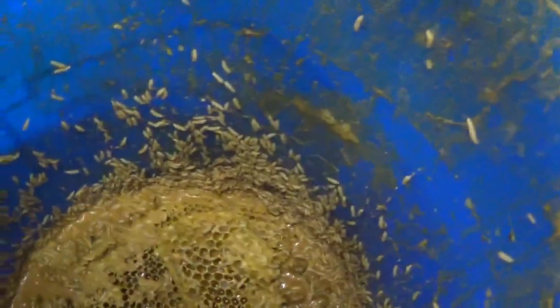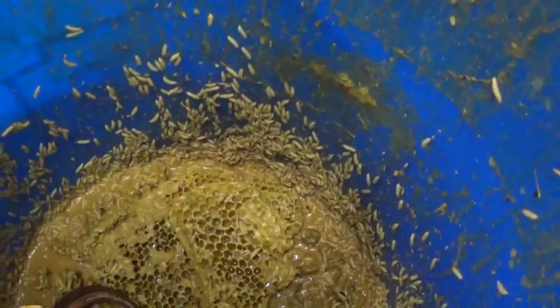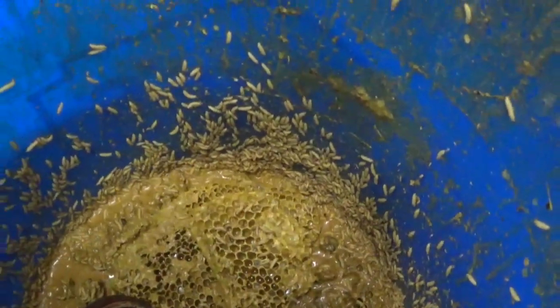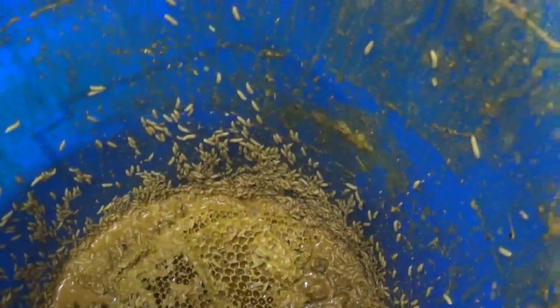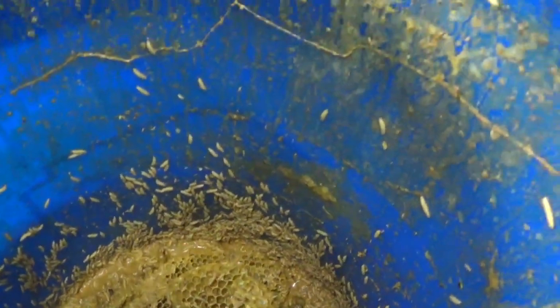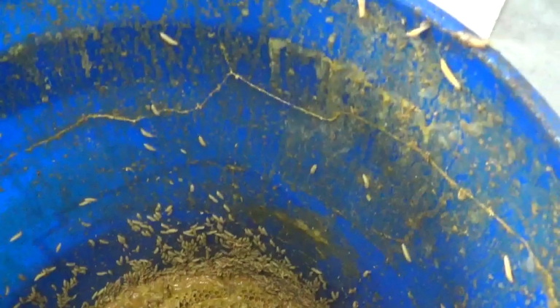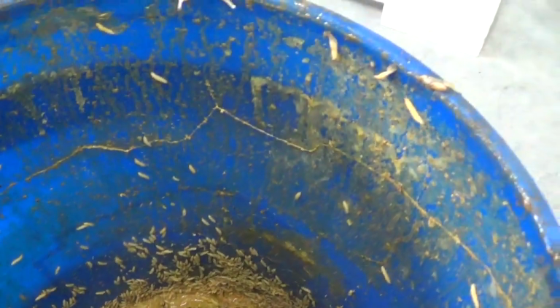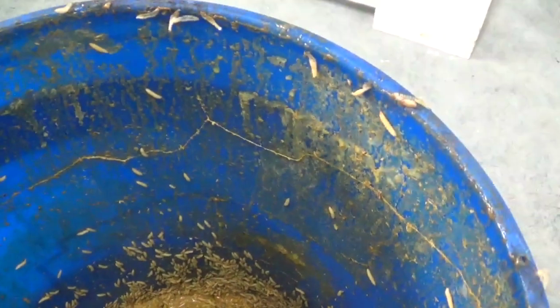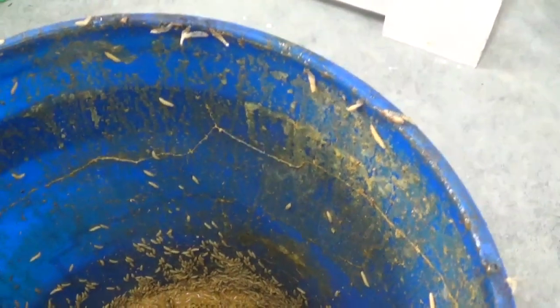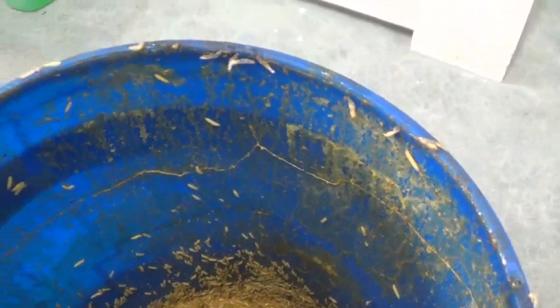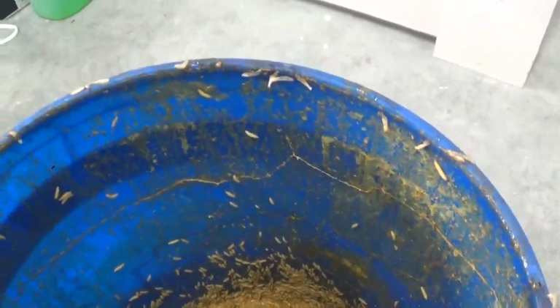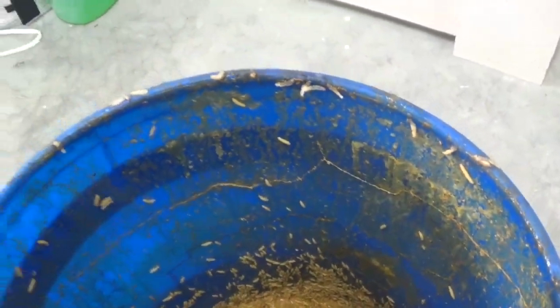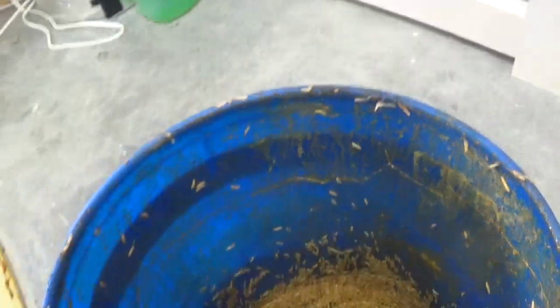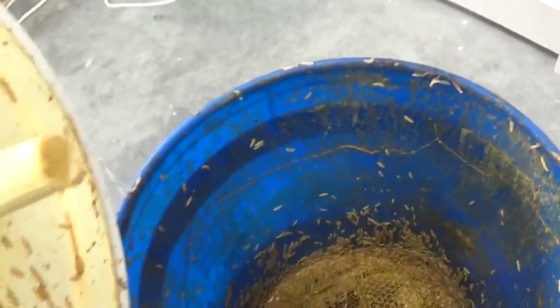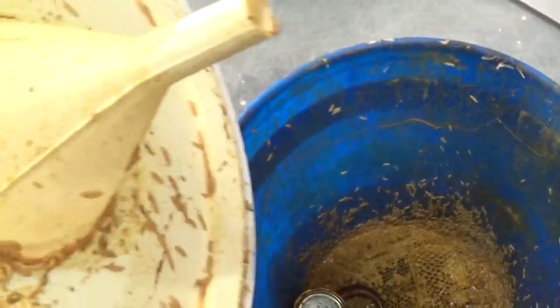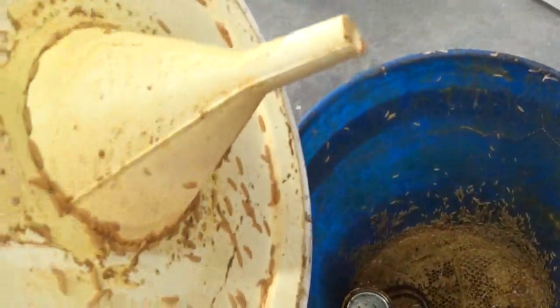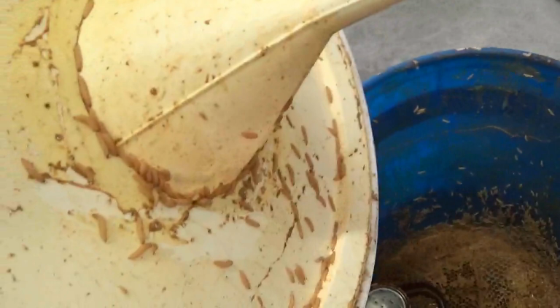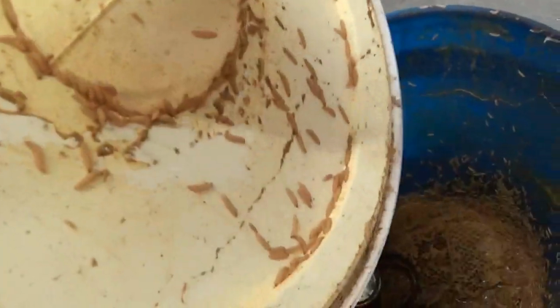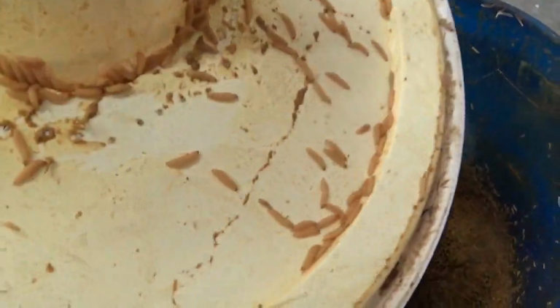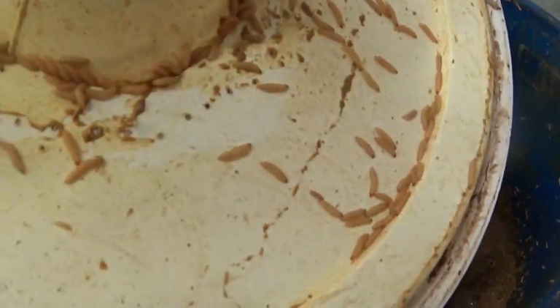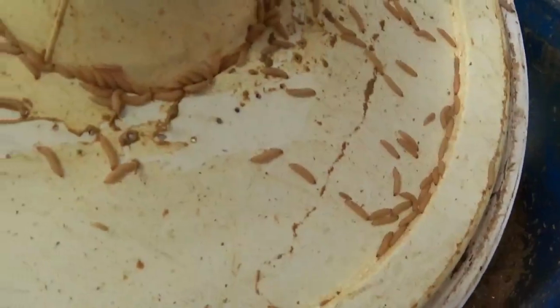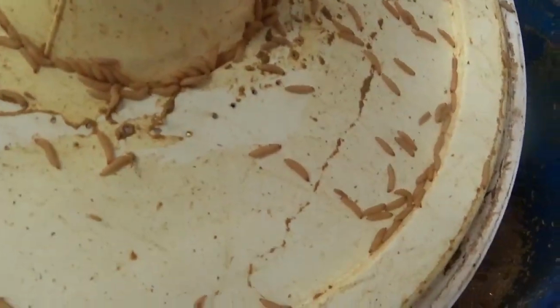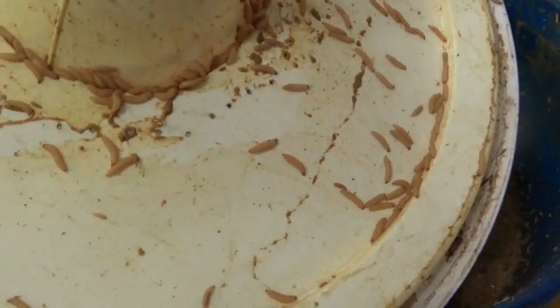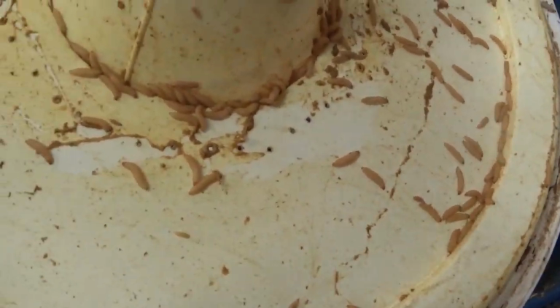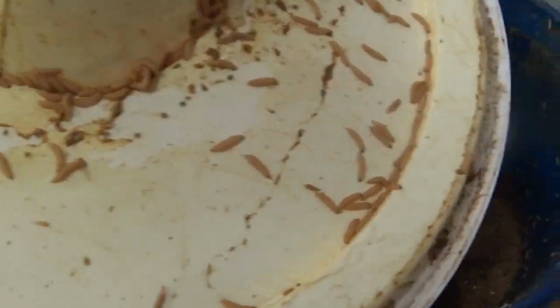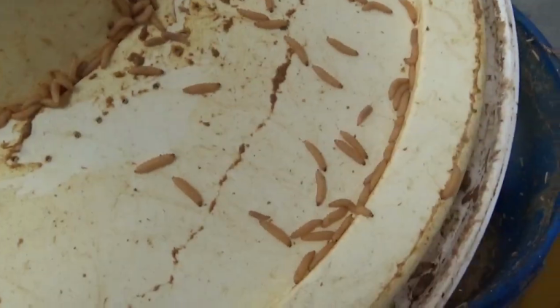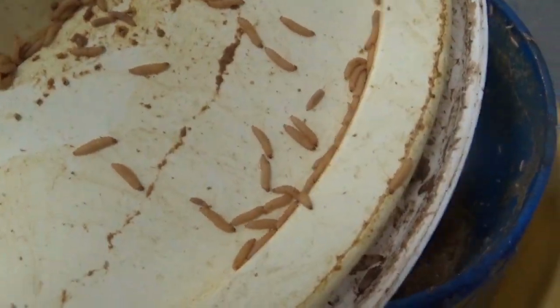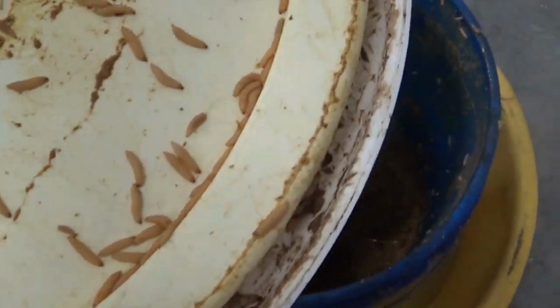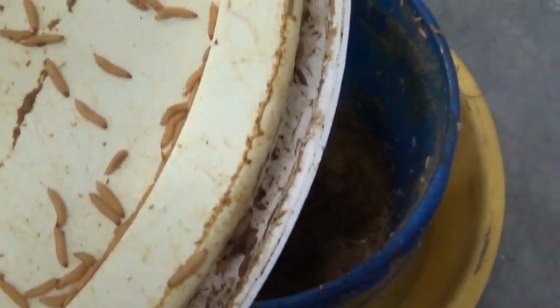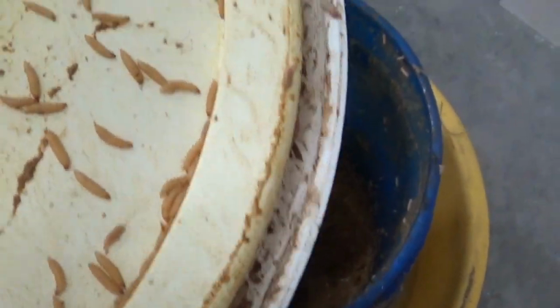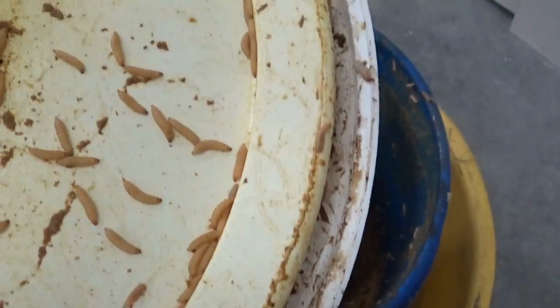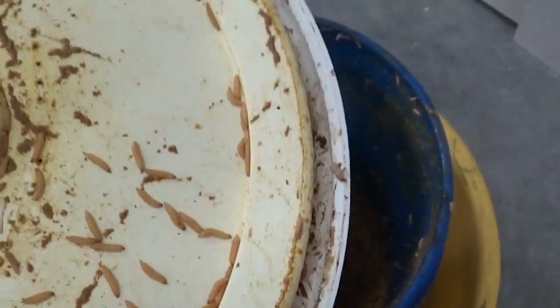Look at that — they're just relentless. They just keep coming and coming and coming. They're just stuck right on the bottom of the bucket lid. Any surface does not affect them whatsoever.